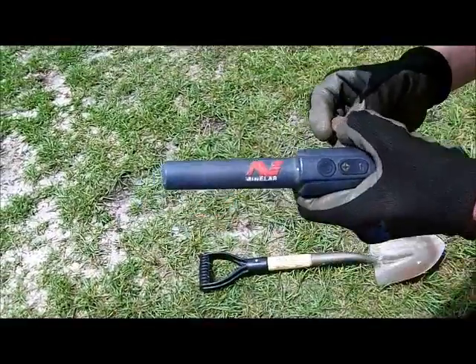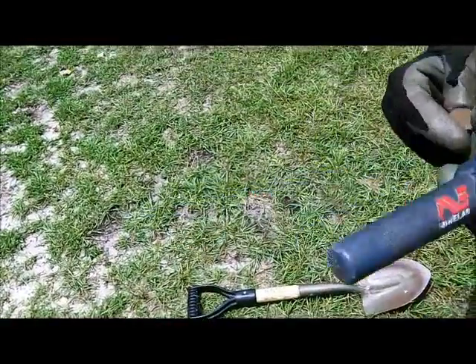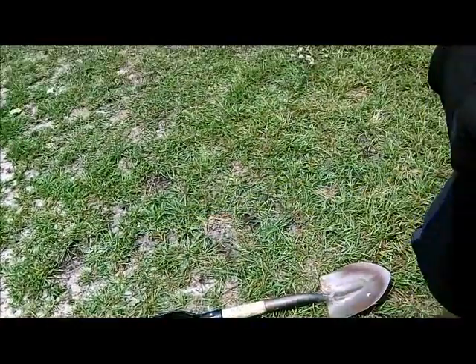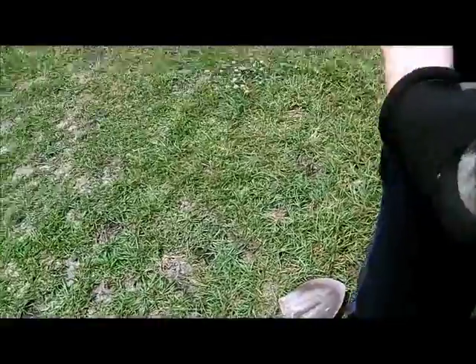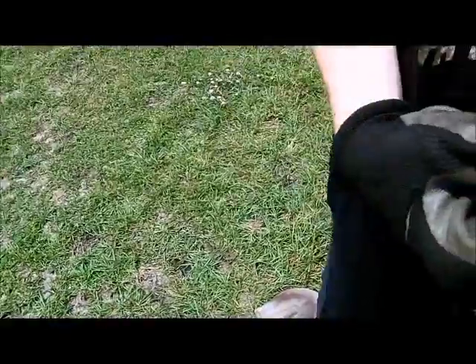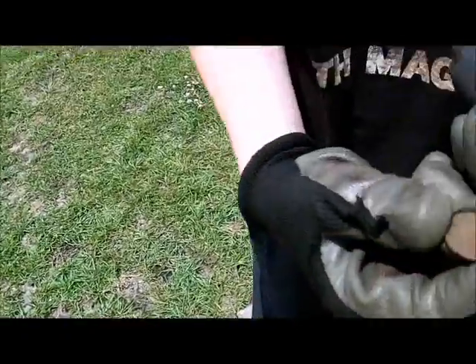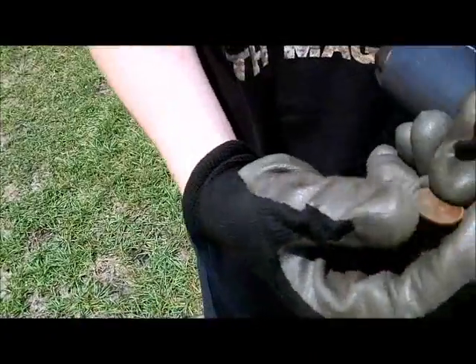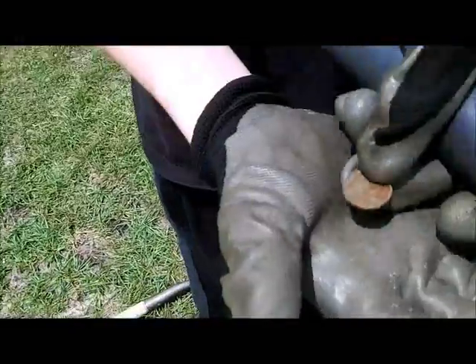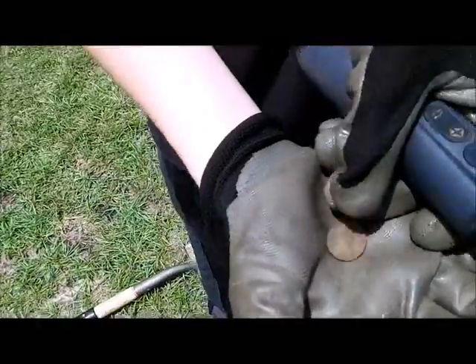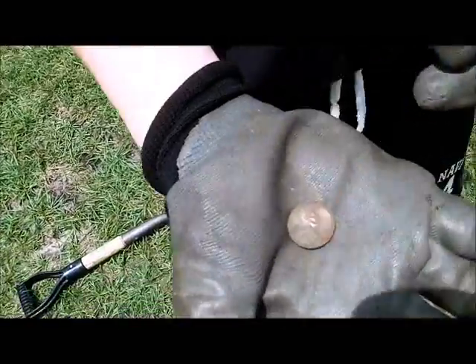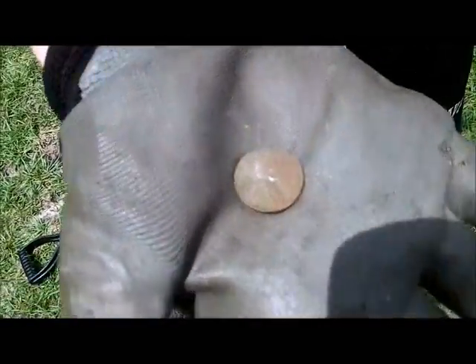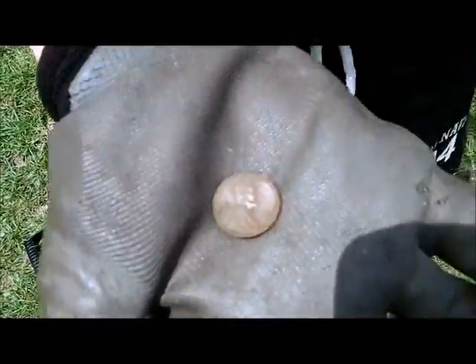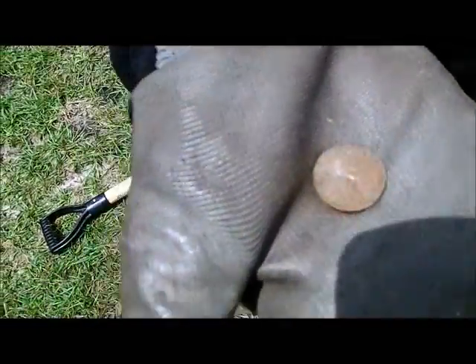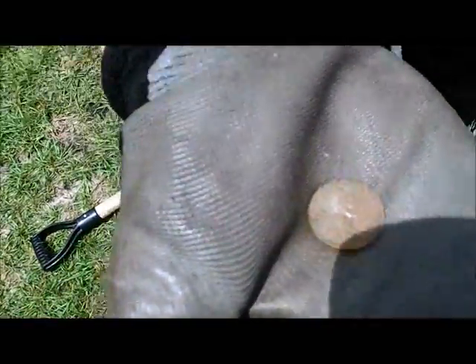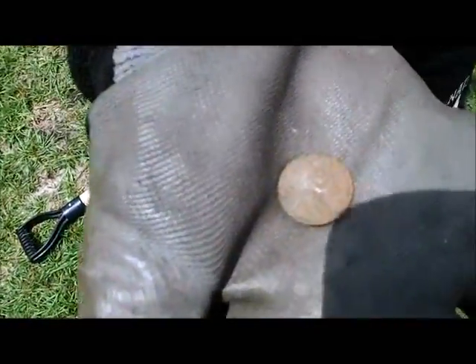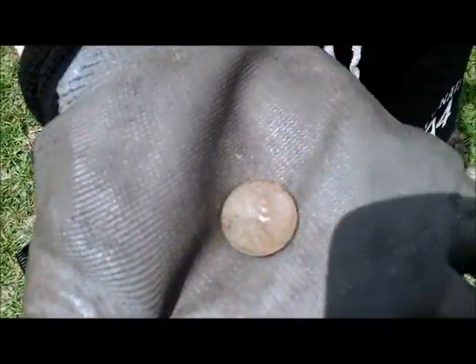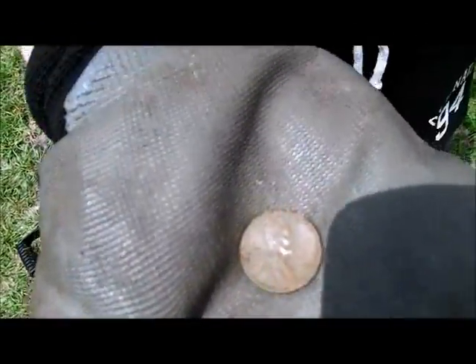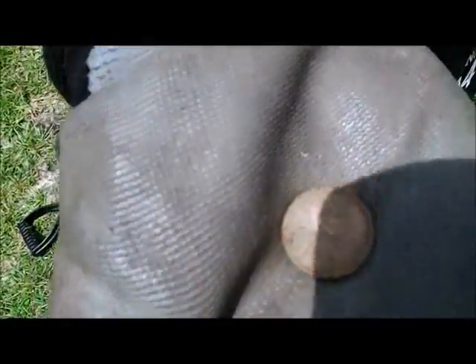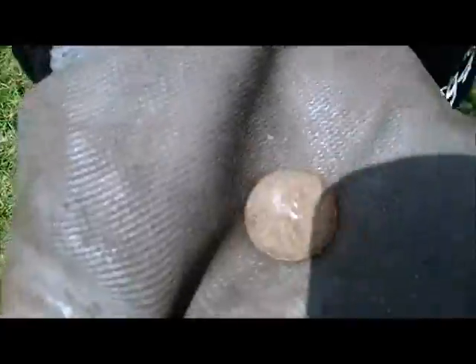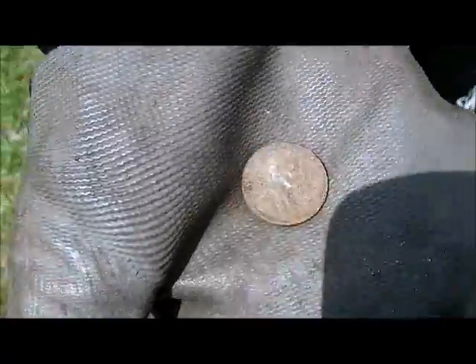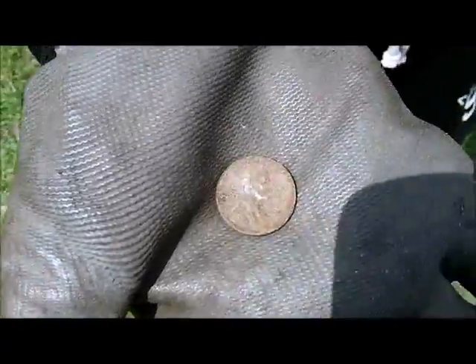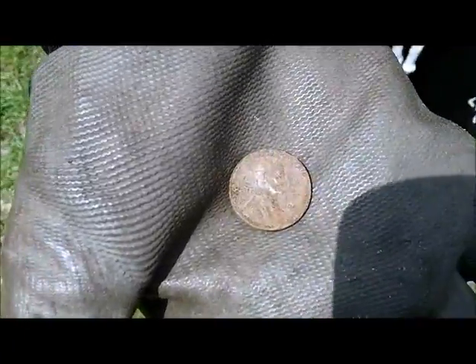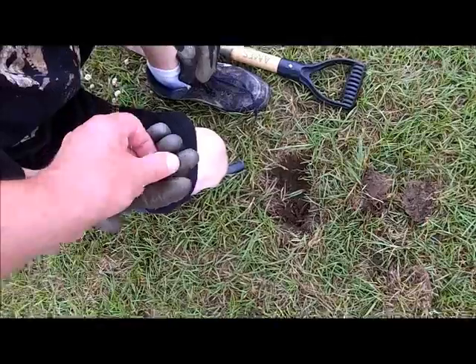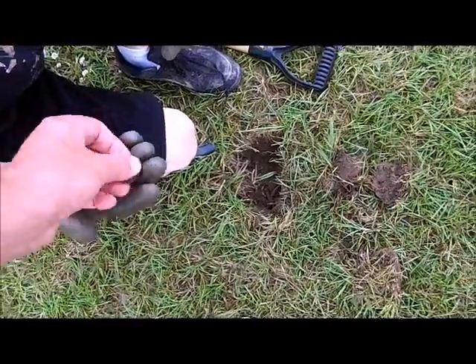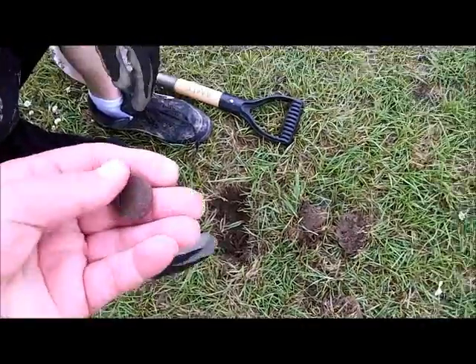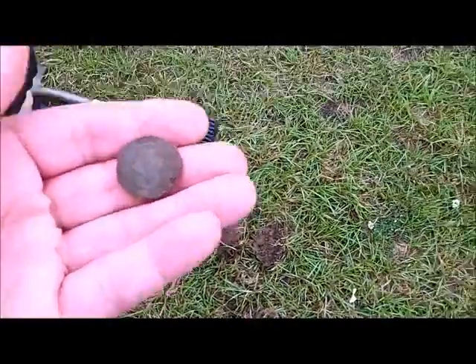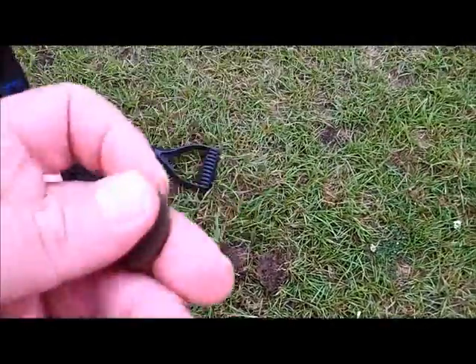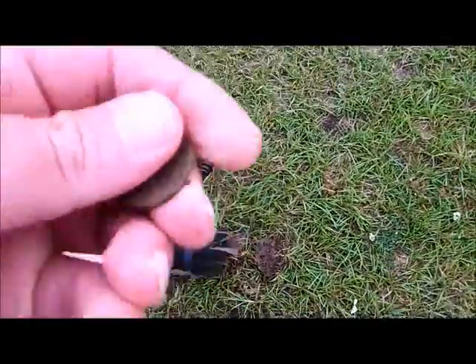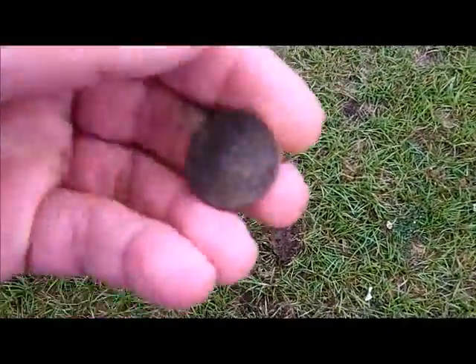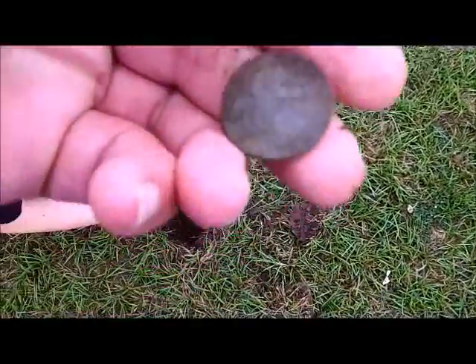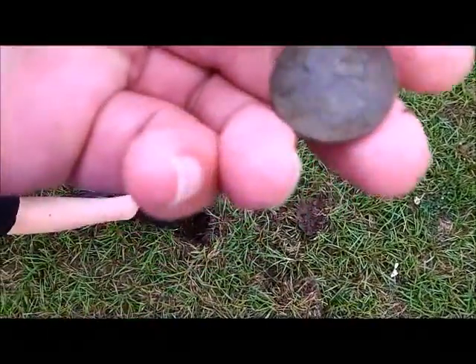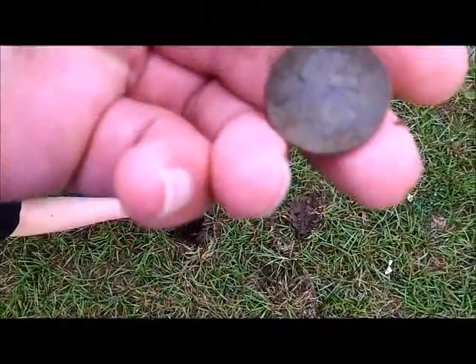About three seconds into the challenge, we've got a 1964 copper penny — that's the way to start things off. And the next find: a 1985 clad quarter.